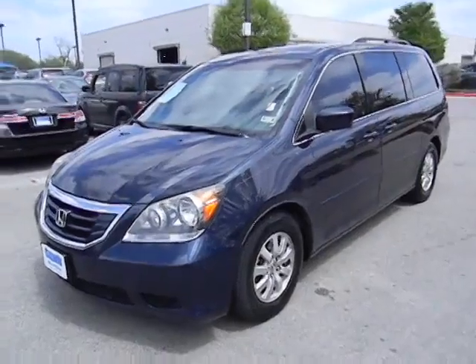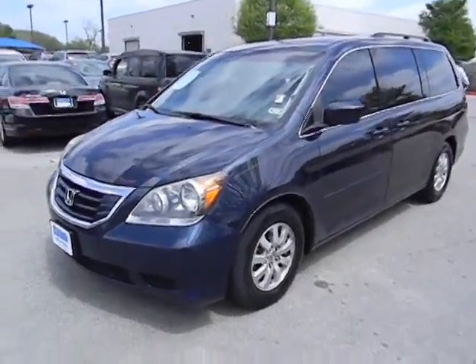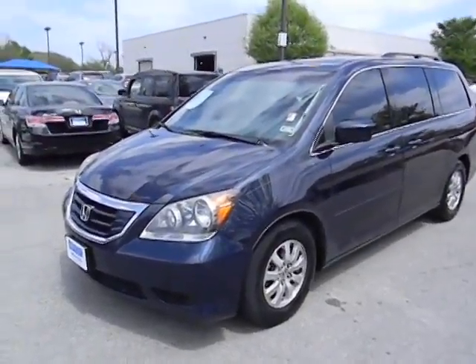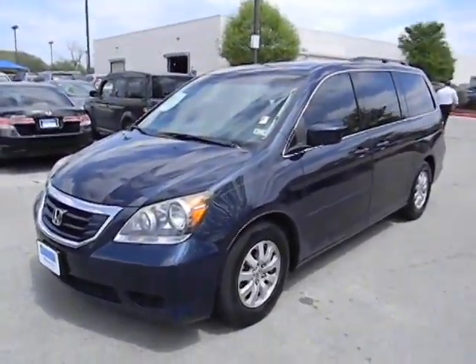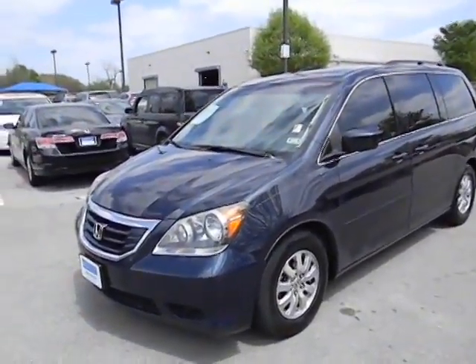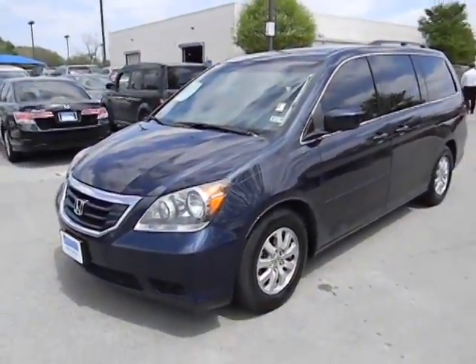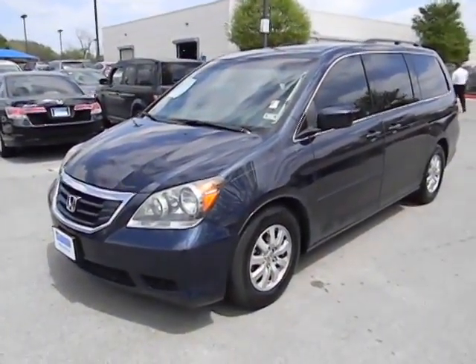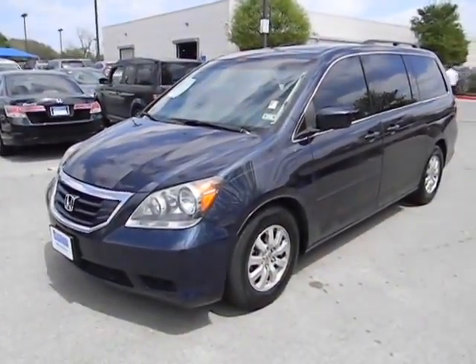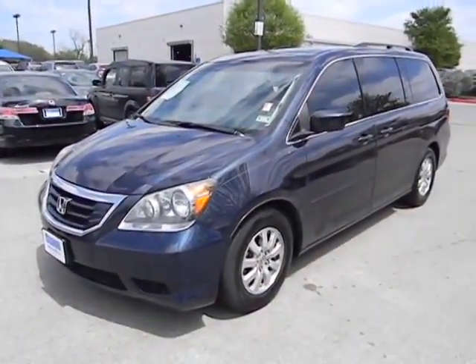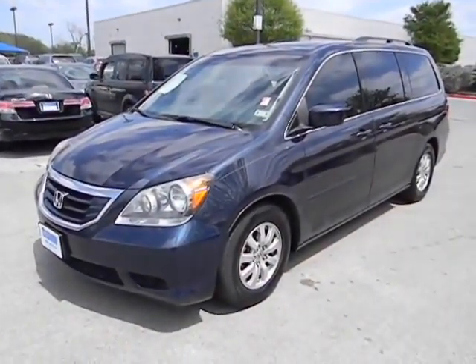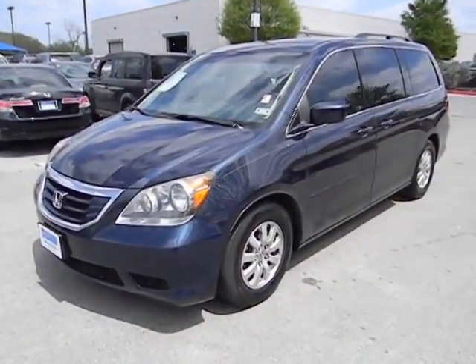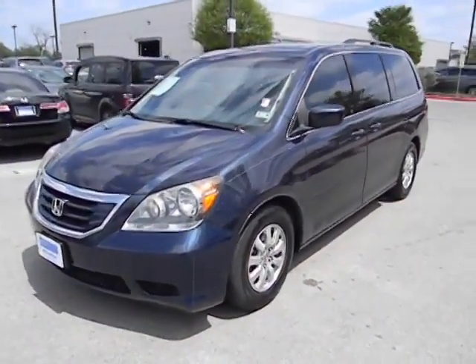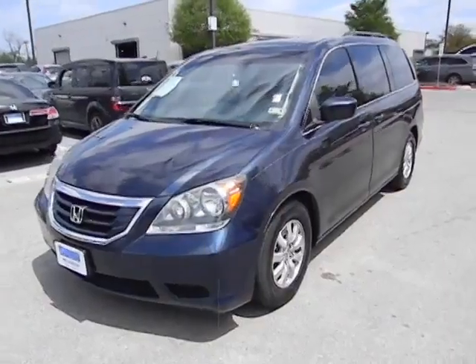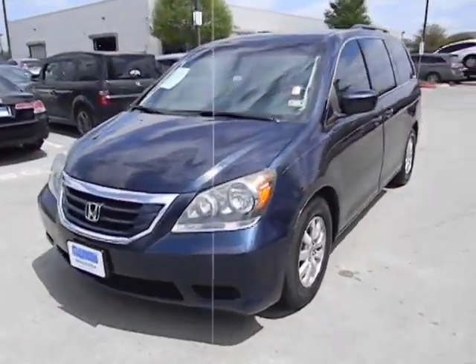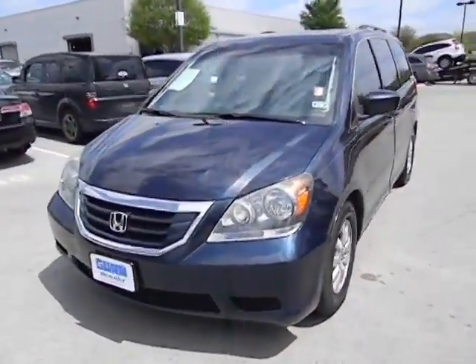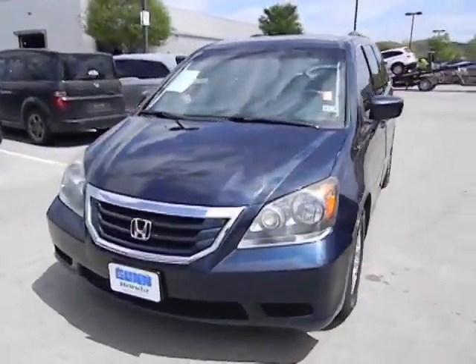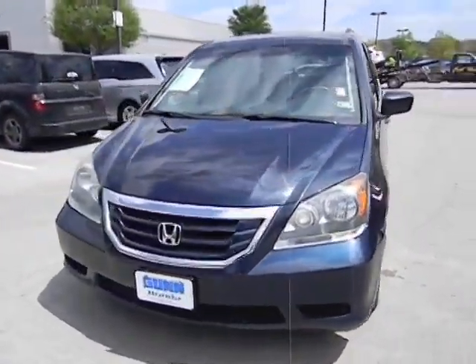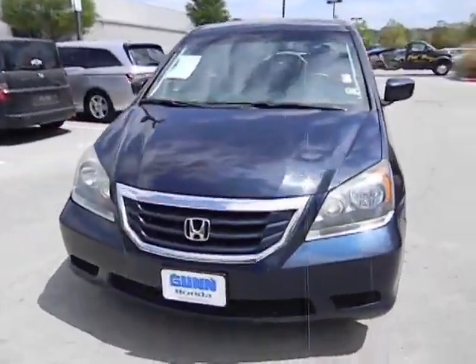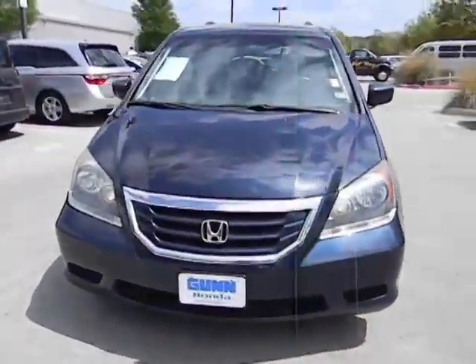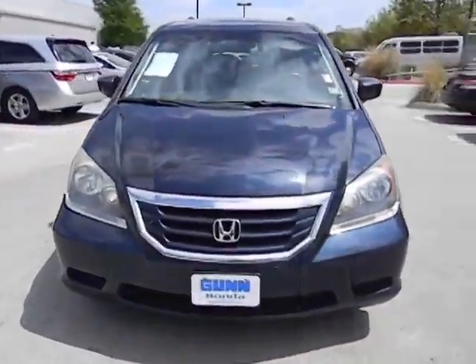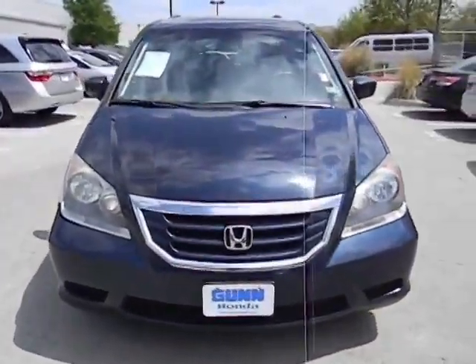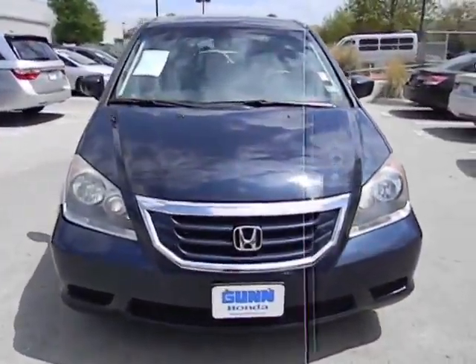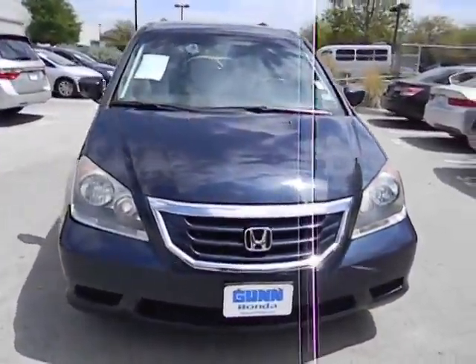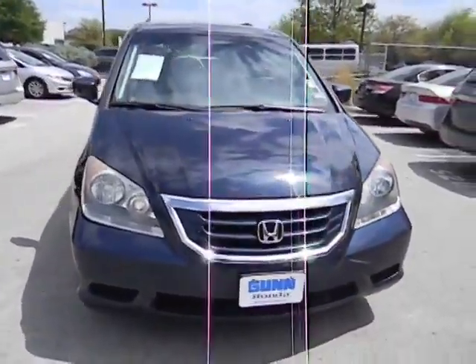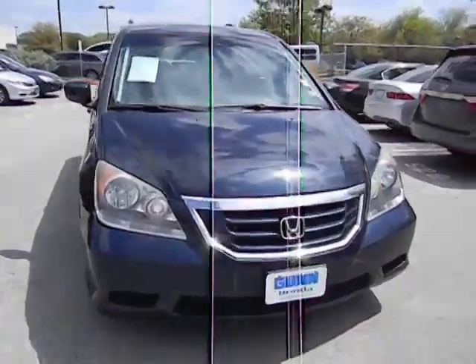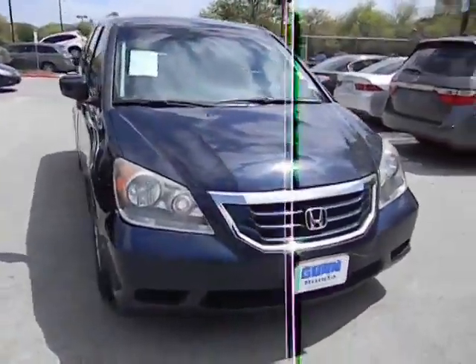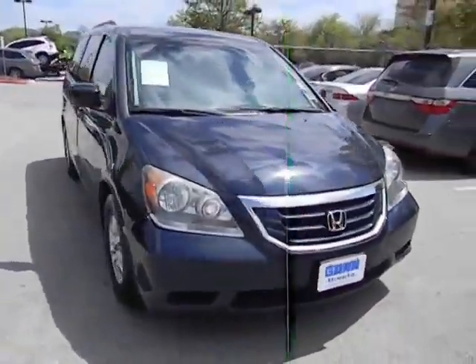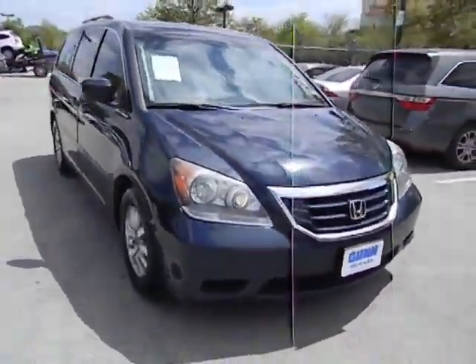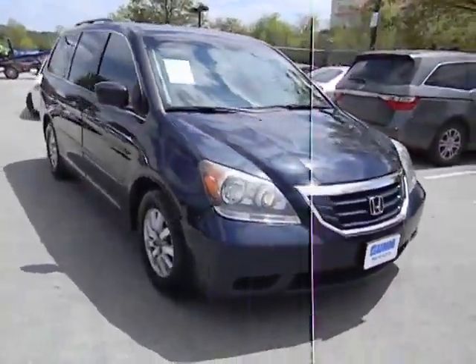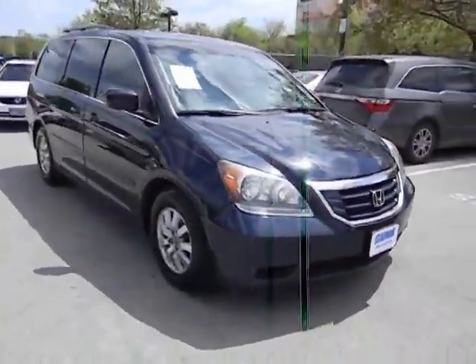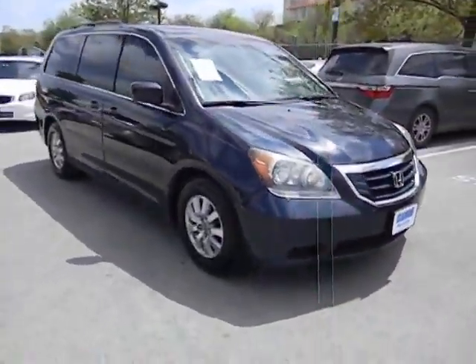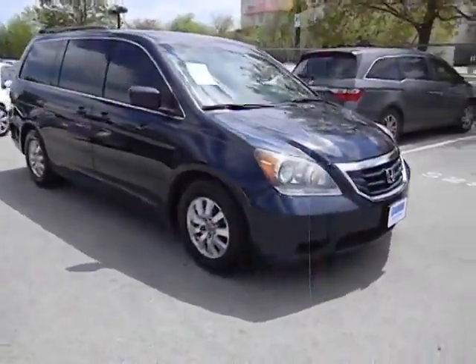The 2009 Odyssey. The Honda Odyssey is a showcase of distinguished style, captivating technology, and advanced safety features. A must for all families, and is priced below $20,000.